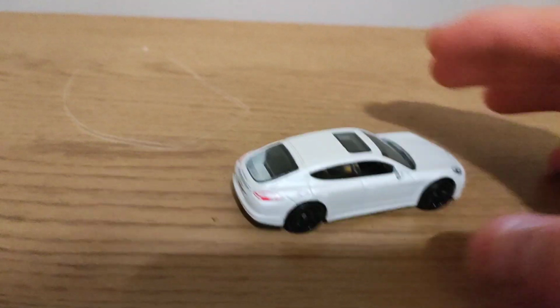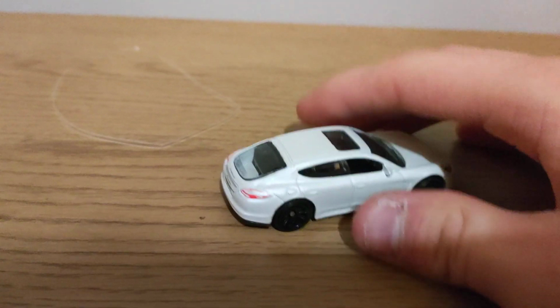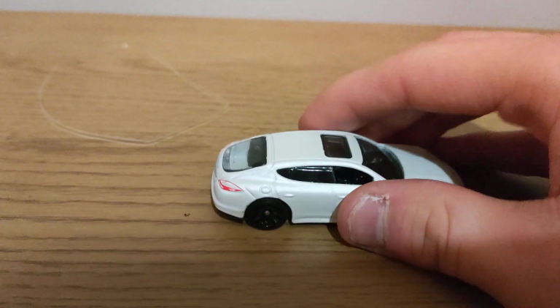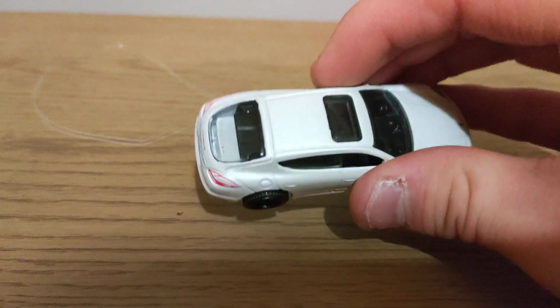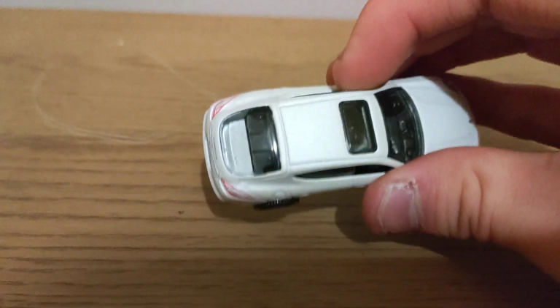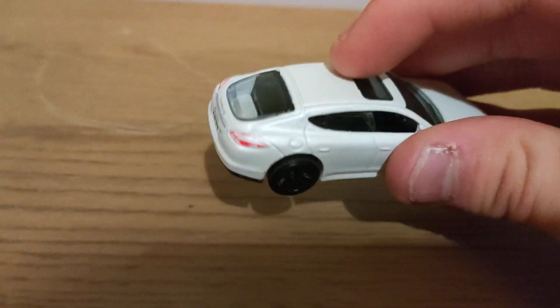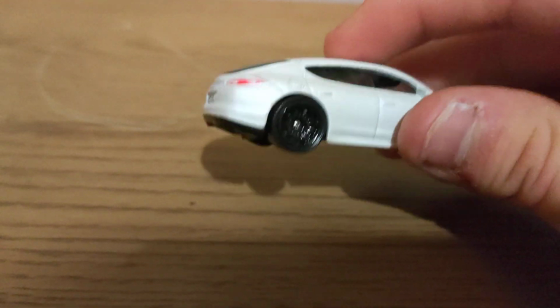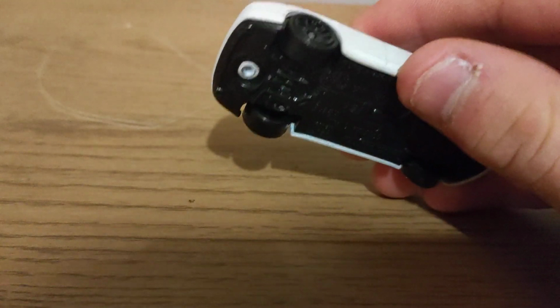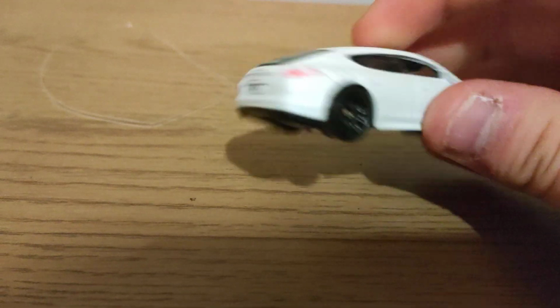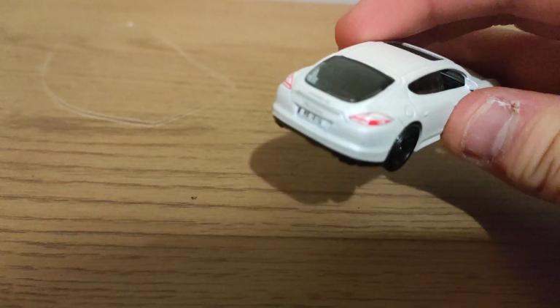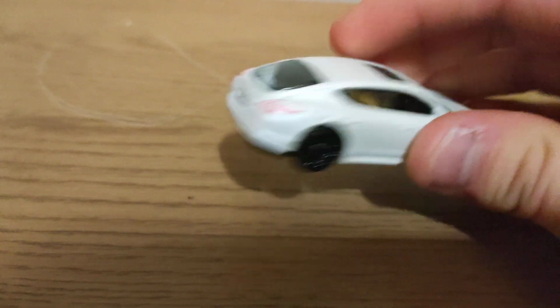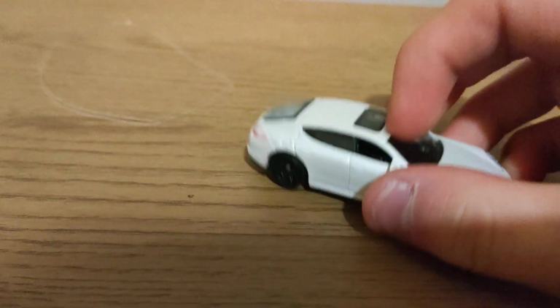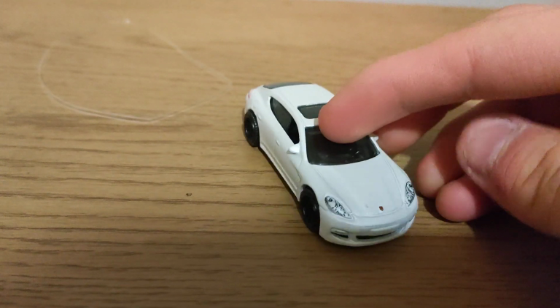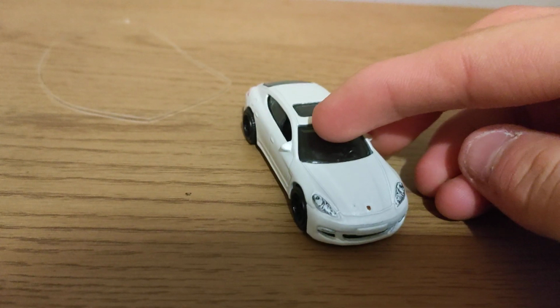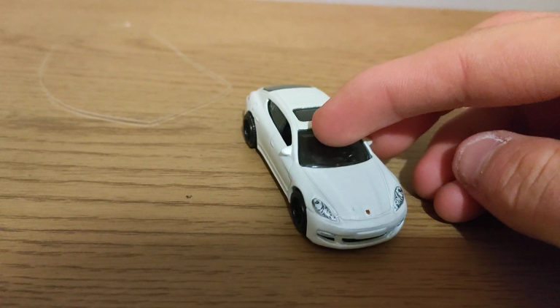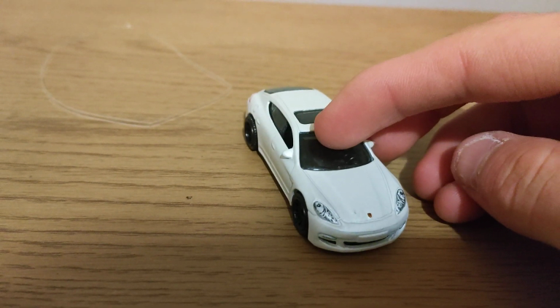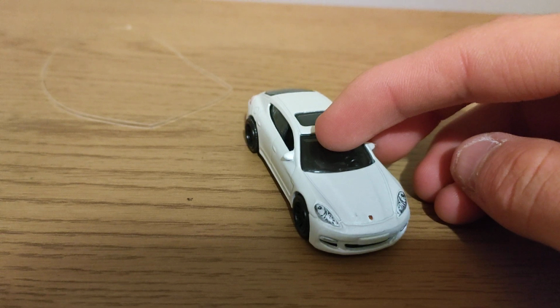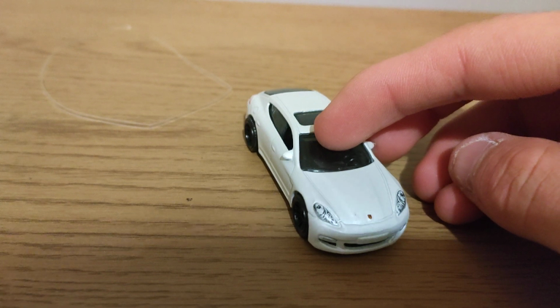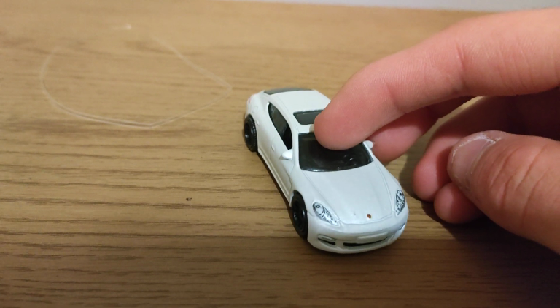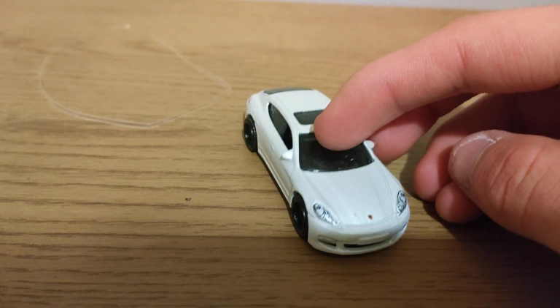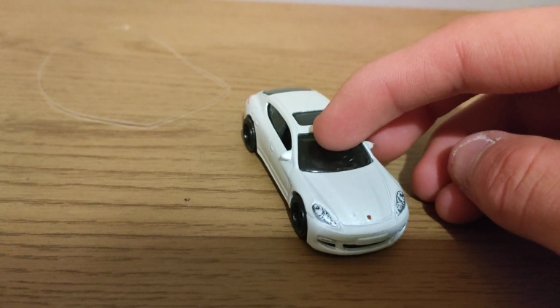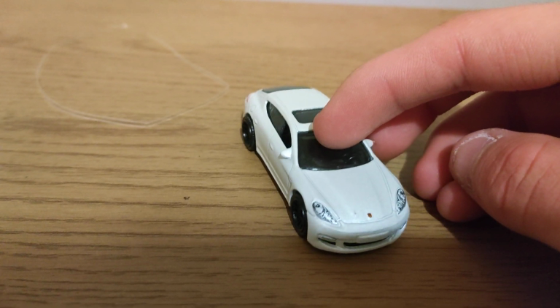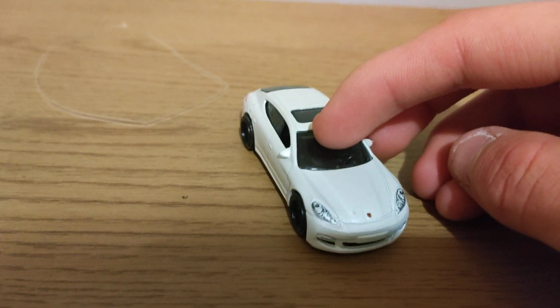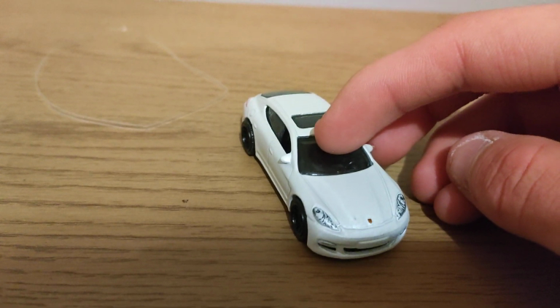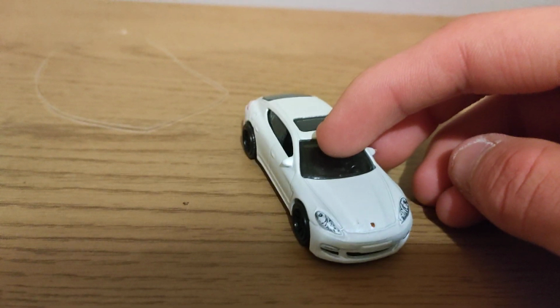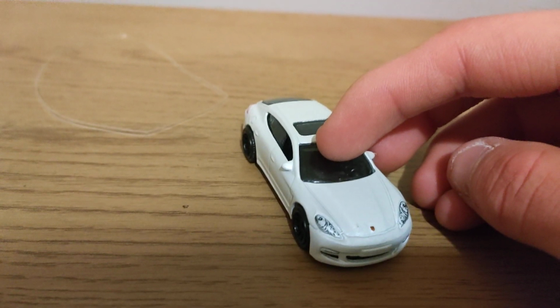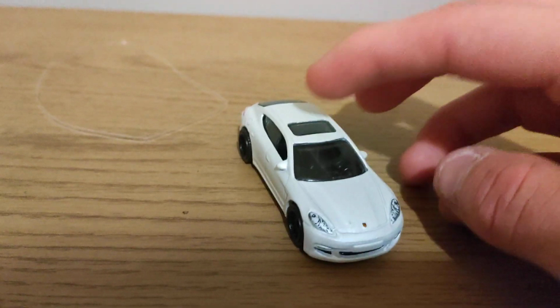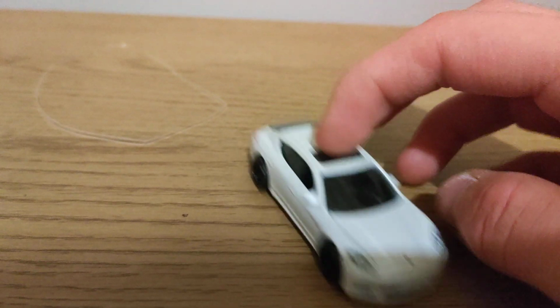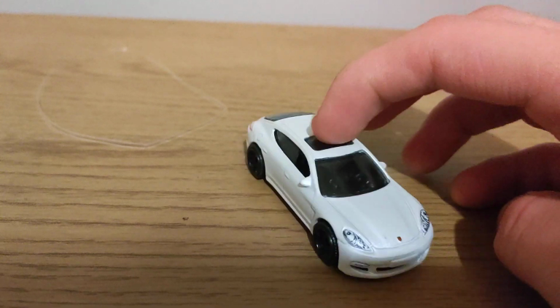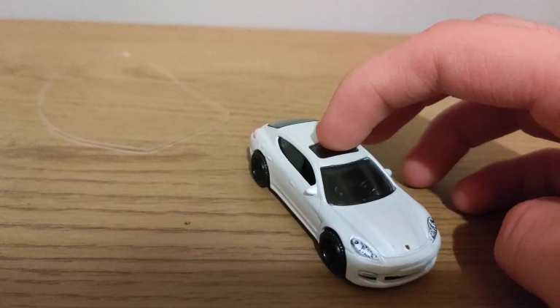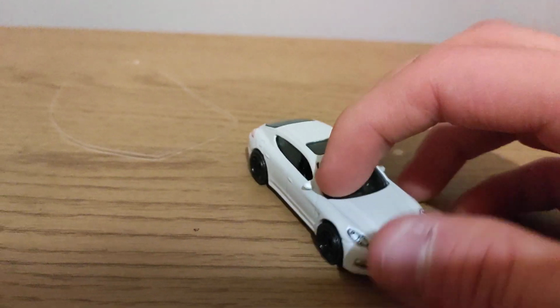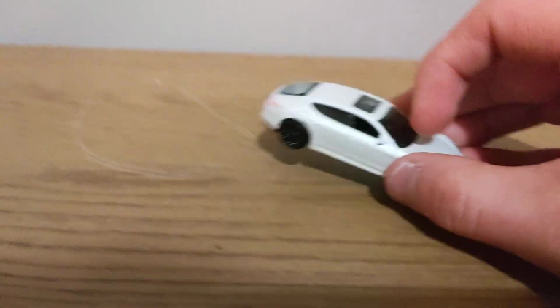Here is a Porsche — metal top, plastic base, good temple lights, front and back, matchbox. Good detail, badge, front back, churros, good packer up over here.